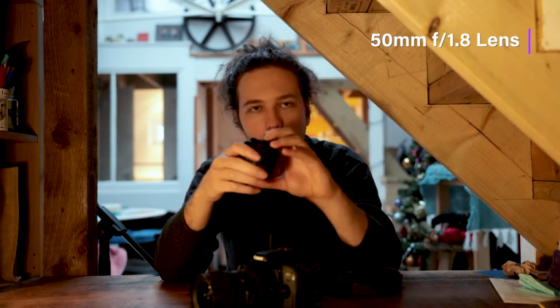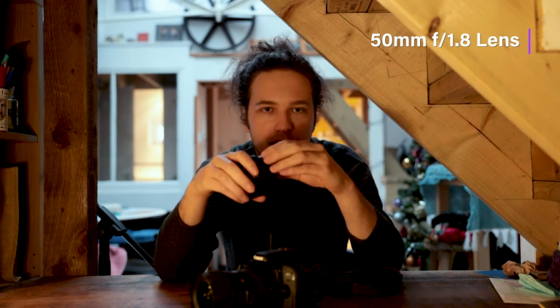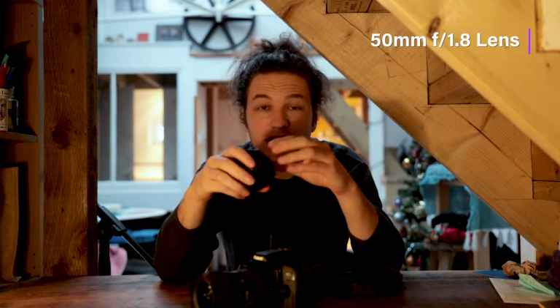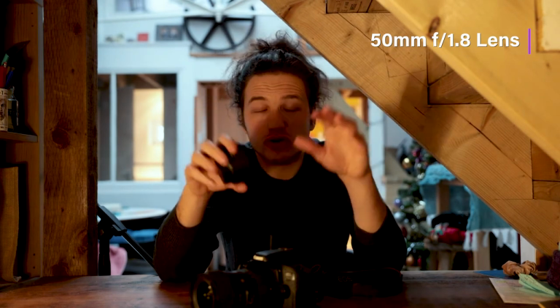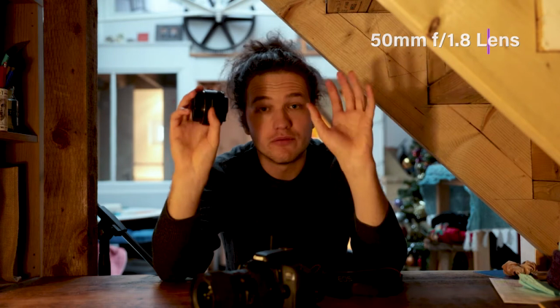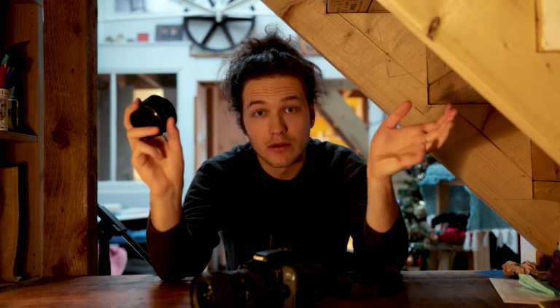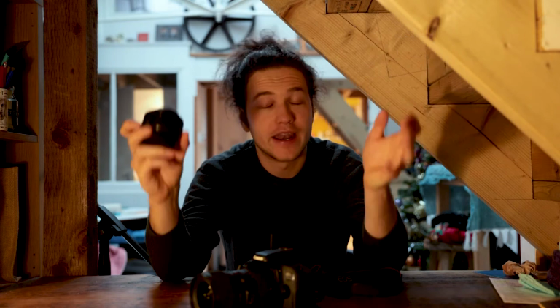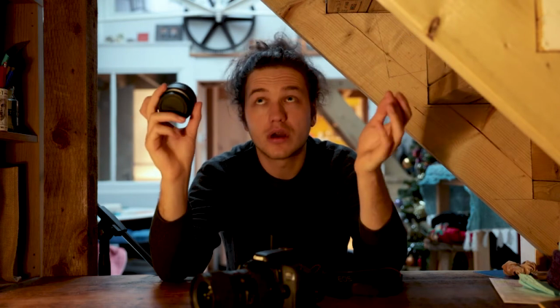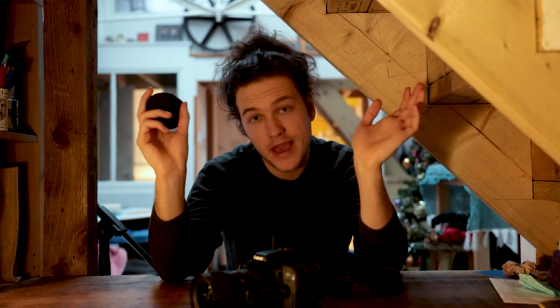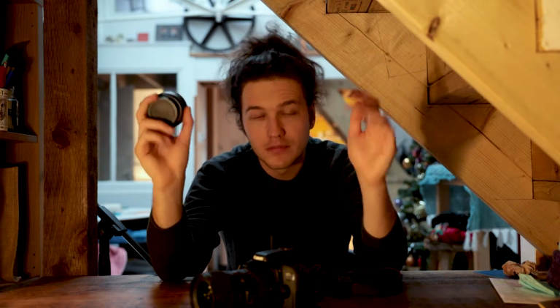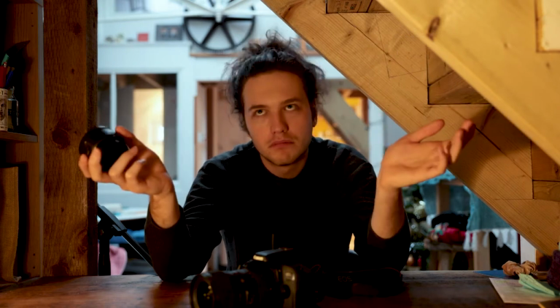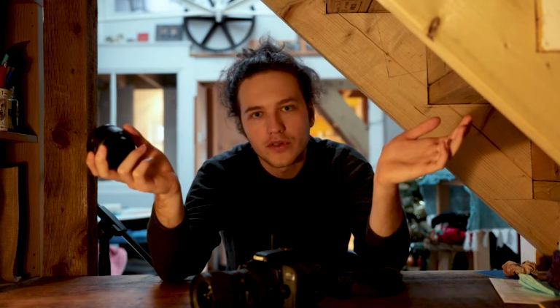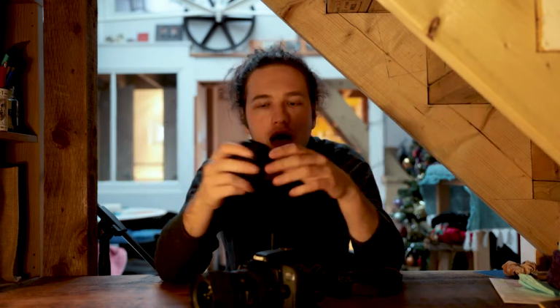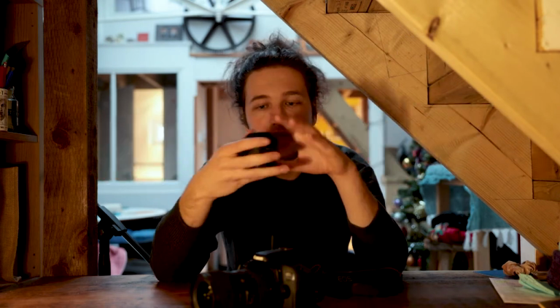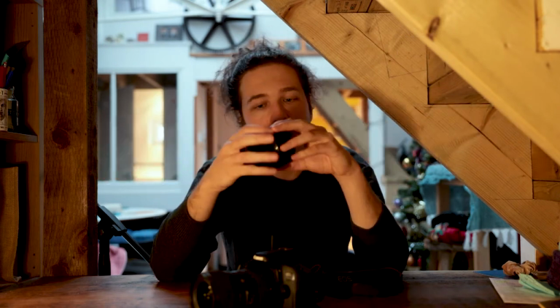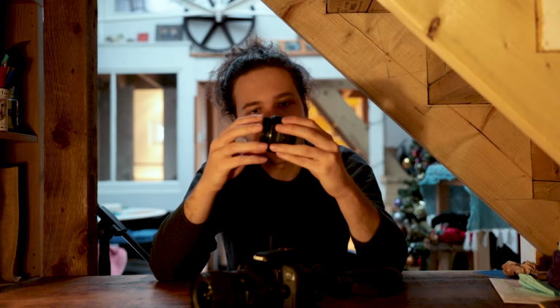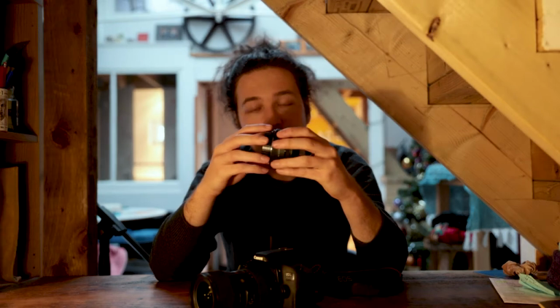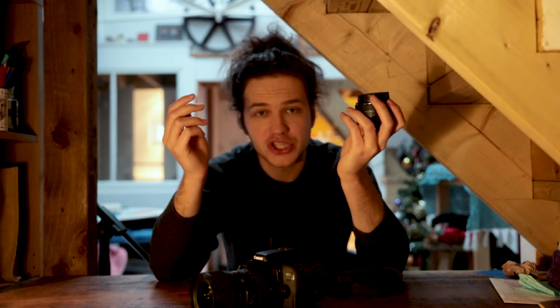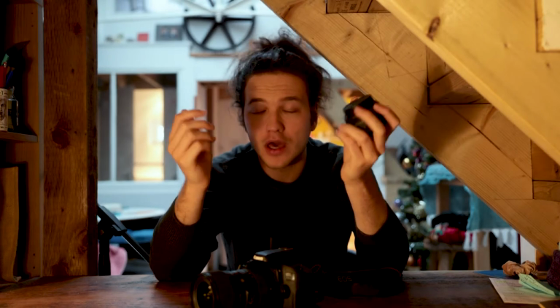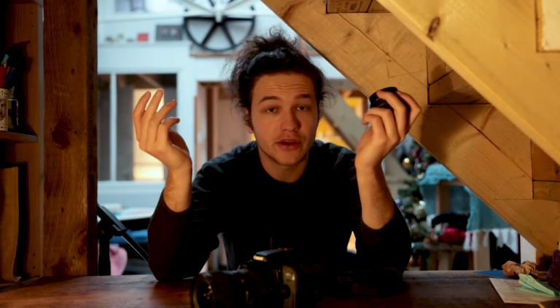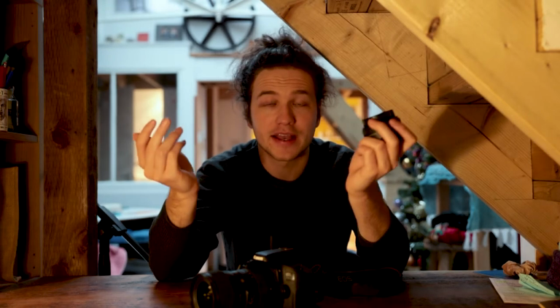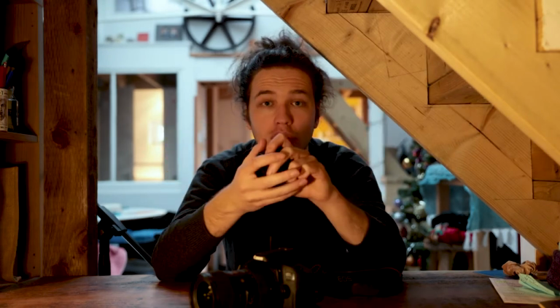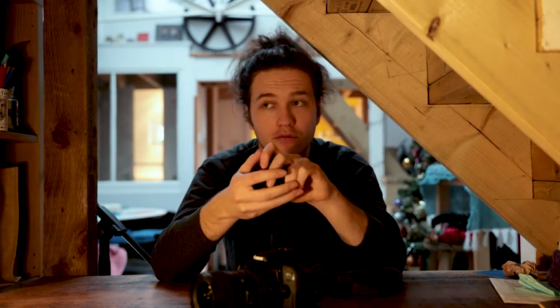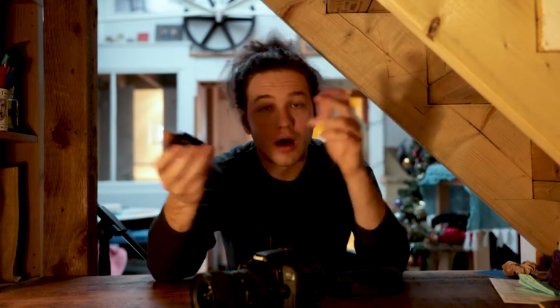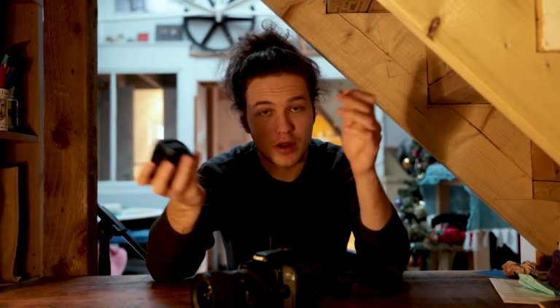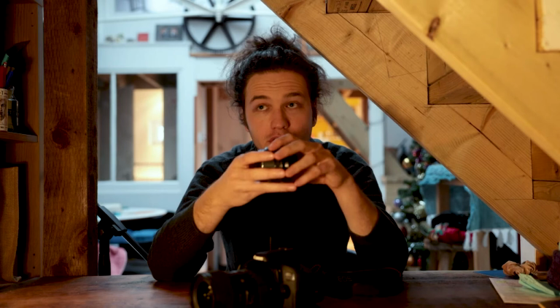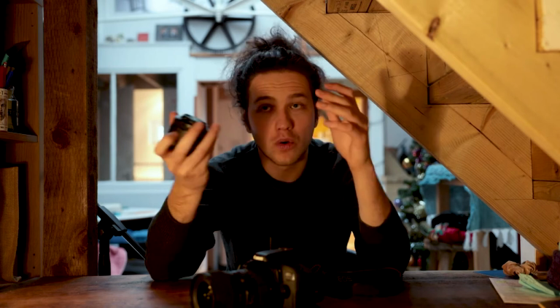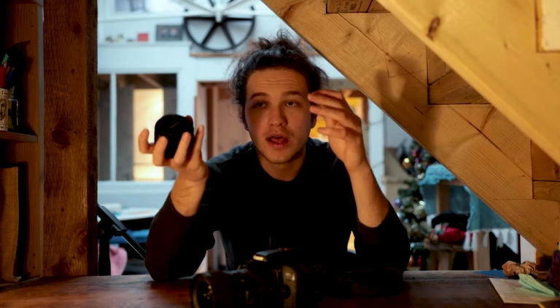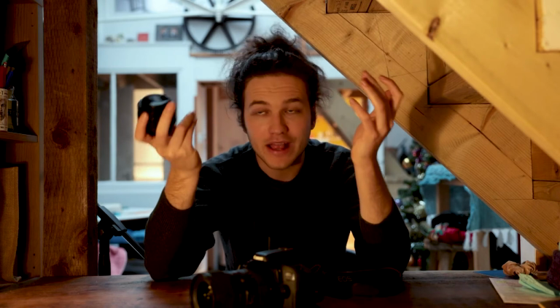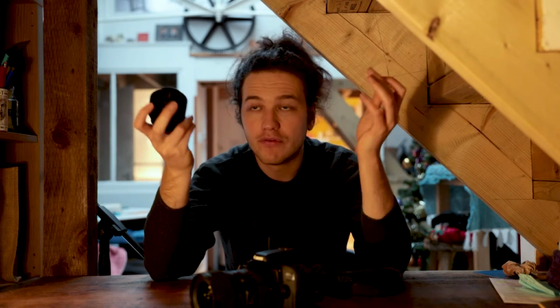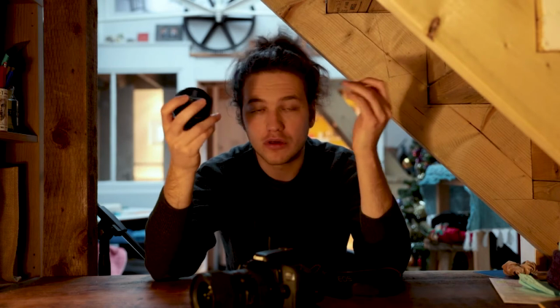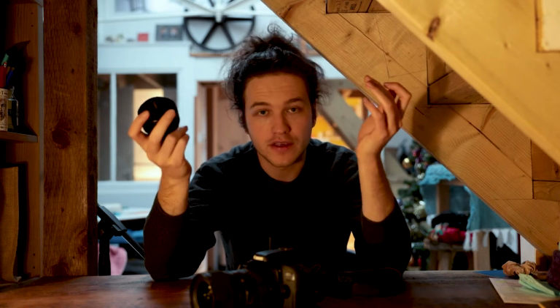The 1.8 aperture basically means you can shoot in really low light and it will look amazing - mostly. This is about £100 as a lens, which is cheap as lenses go, and you can get a secondhand one for about half that price. So you could get the whole kit for around £260.